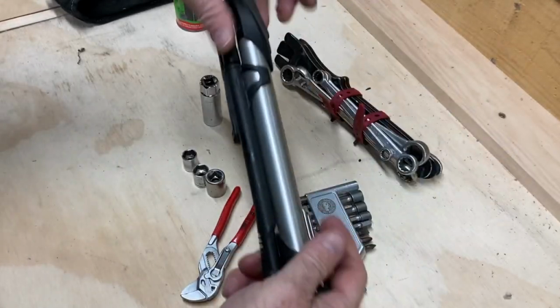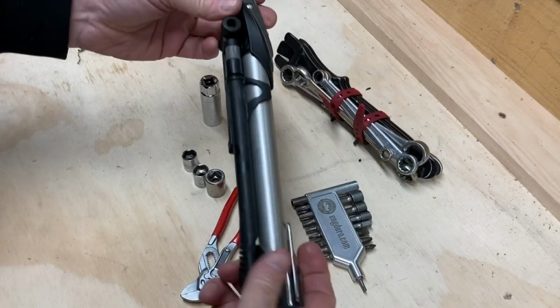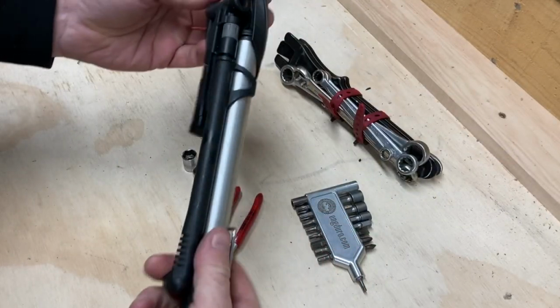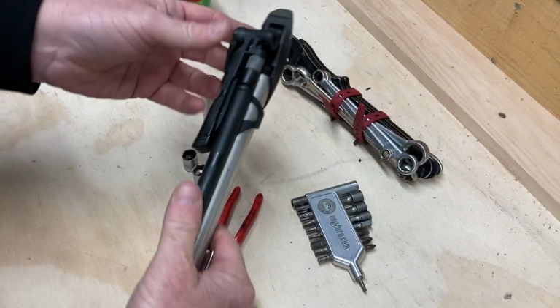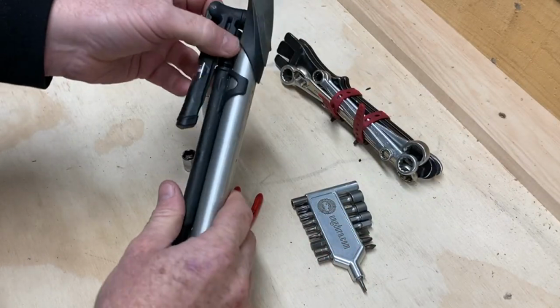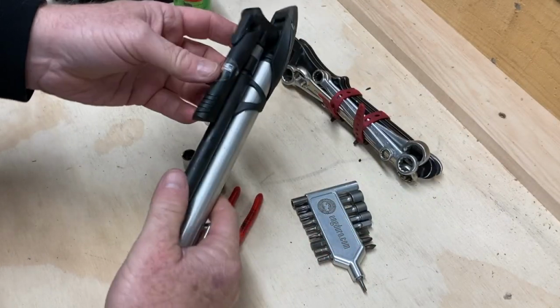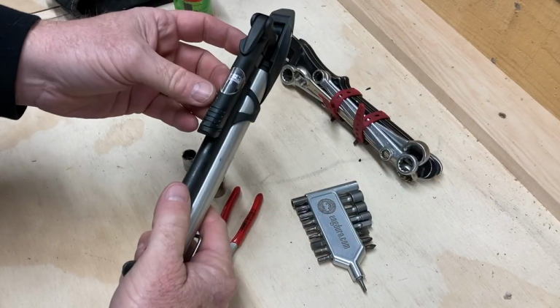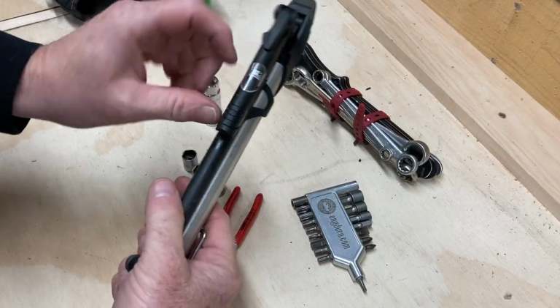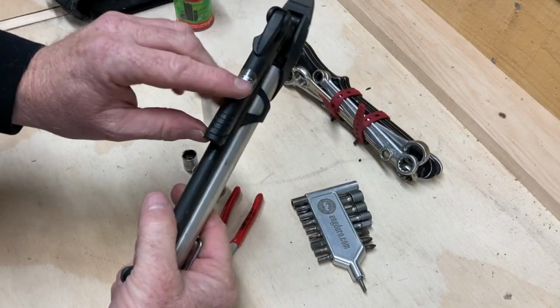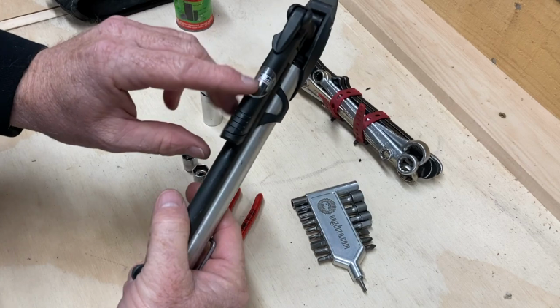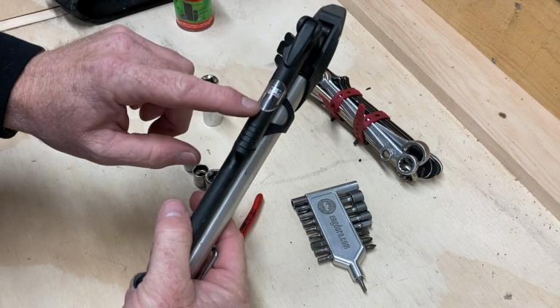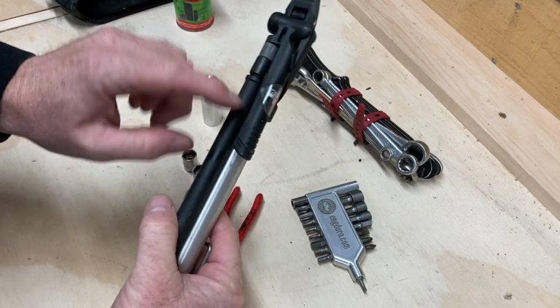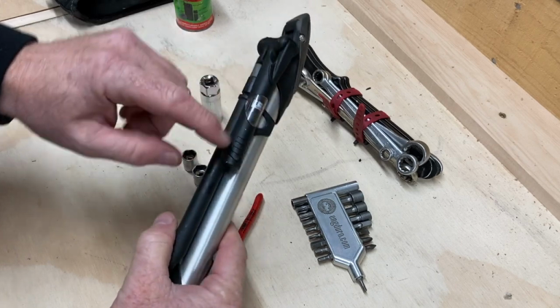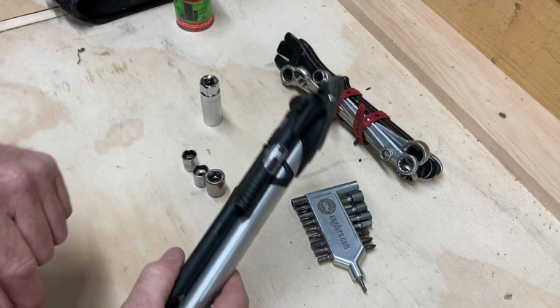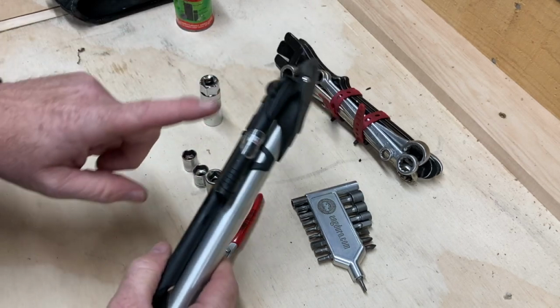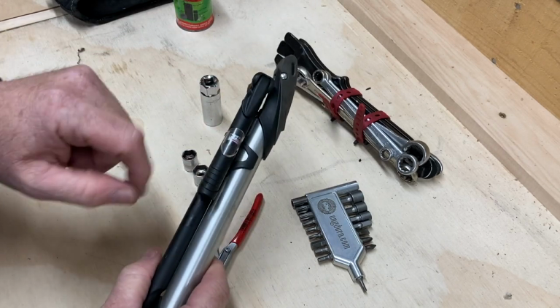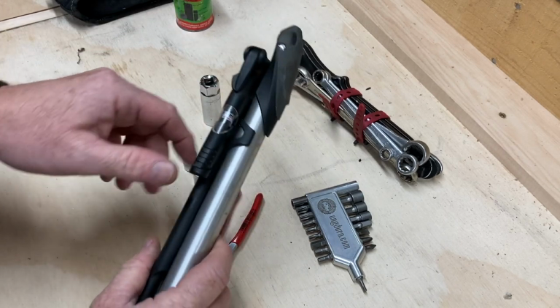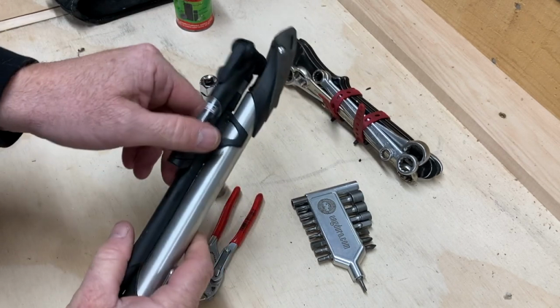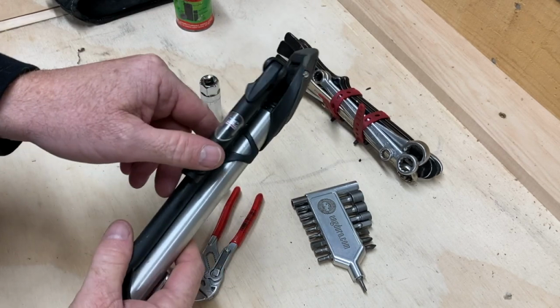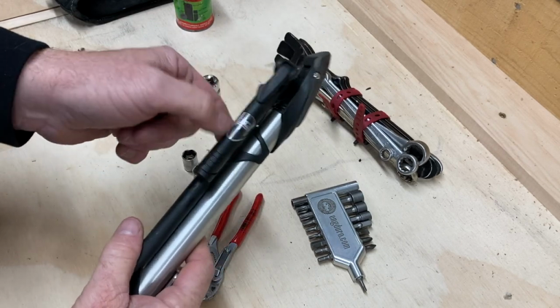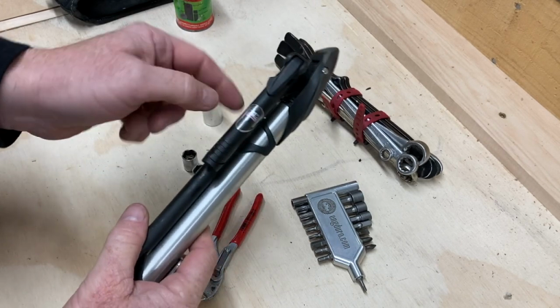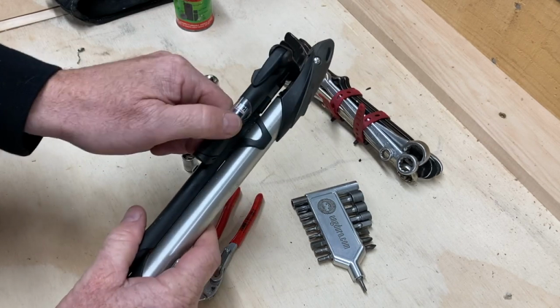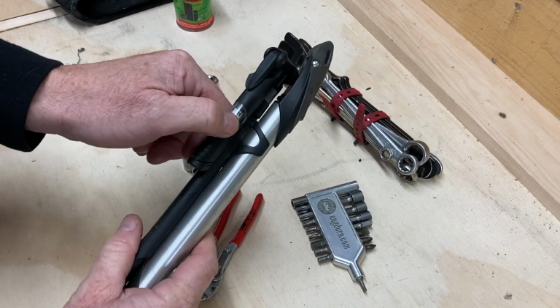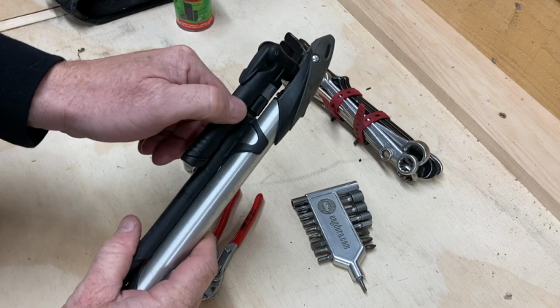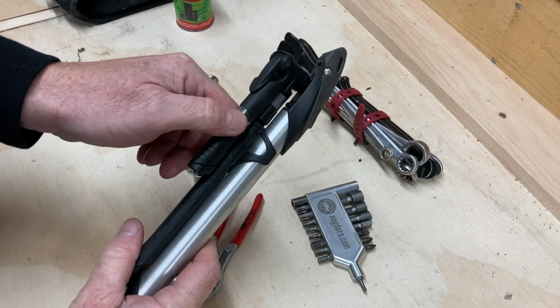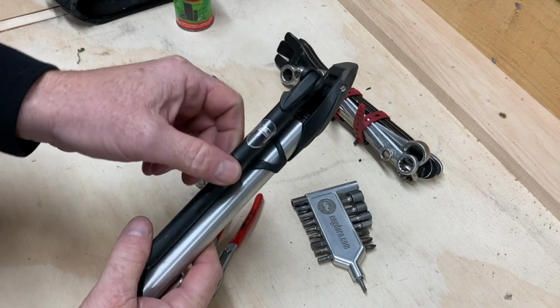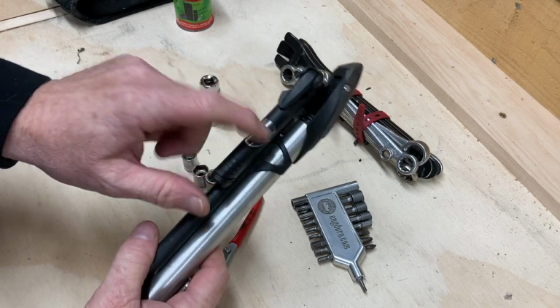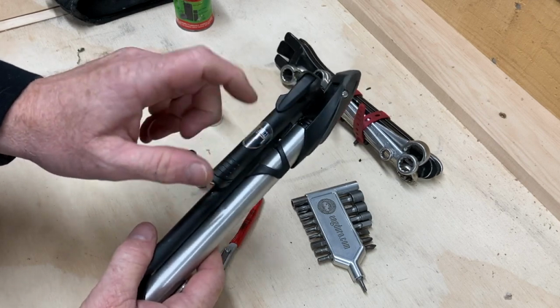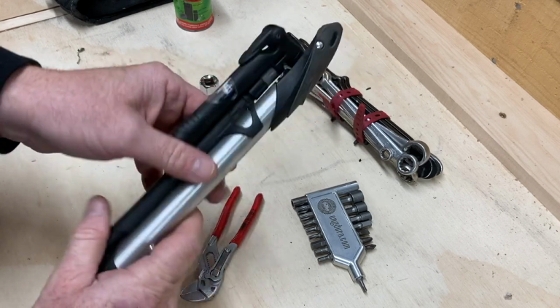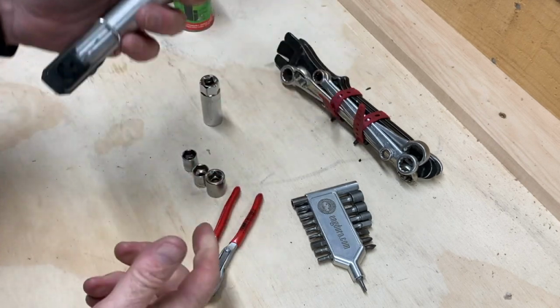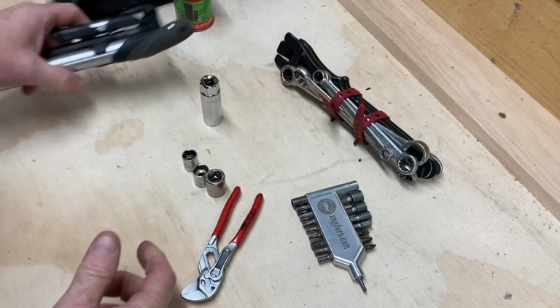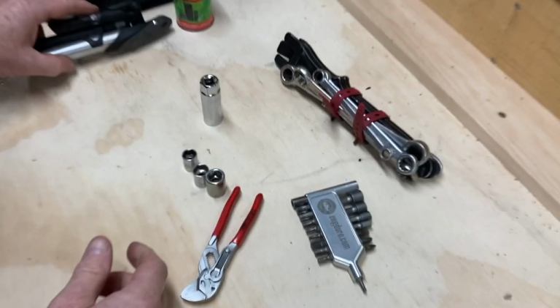Hand pump — this is the one with the gauge on it. I don't need a separate gauge because I've tested that with lots of different gauges. It's very accurate, so I don't need to carry a gauge.